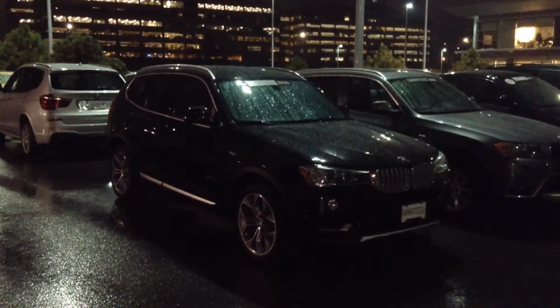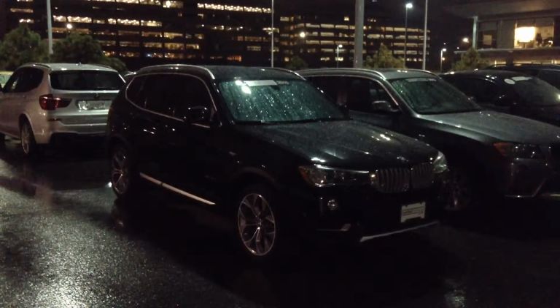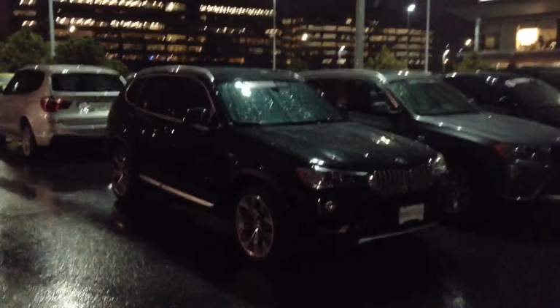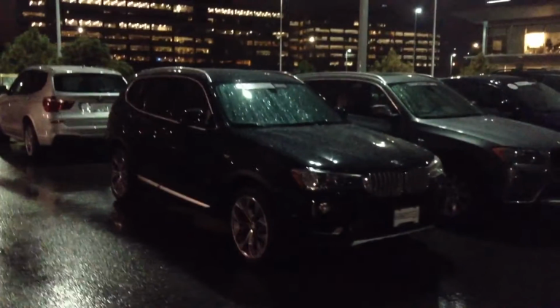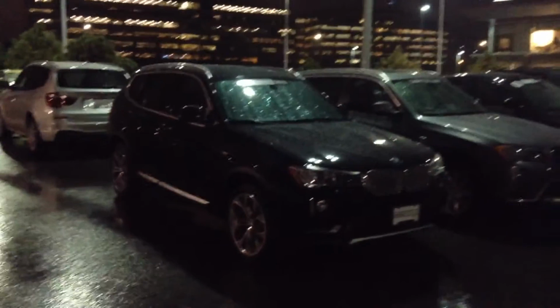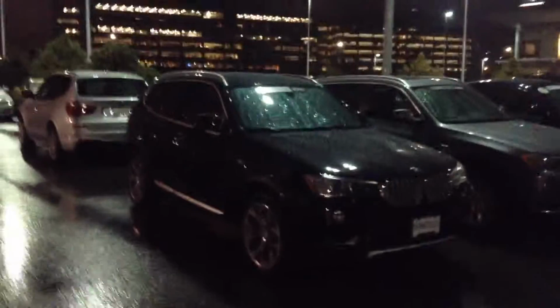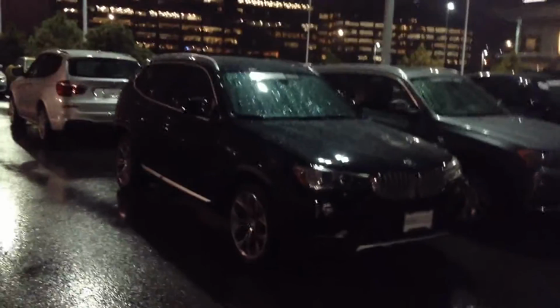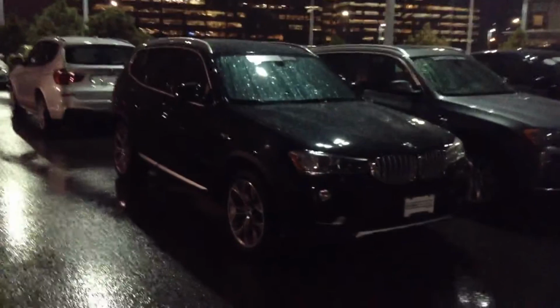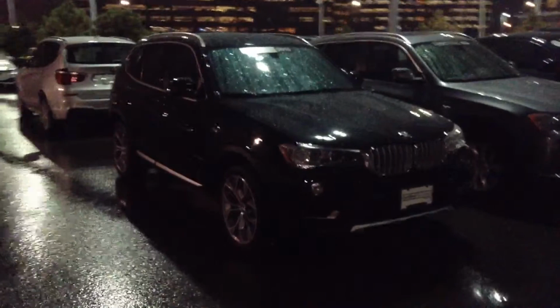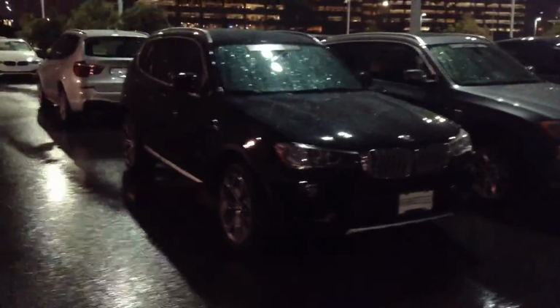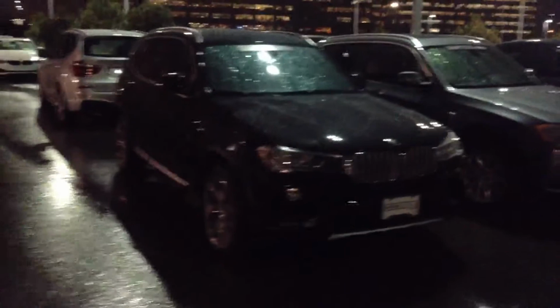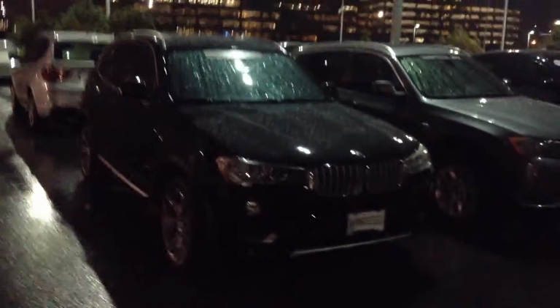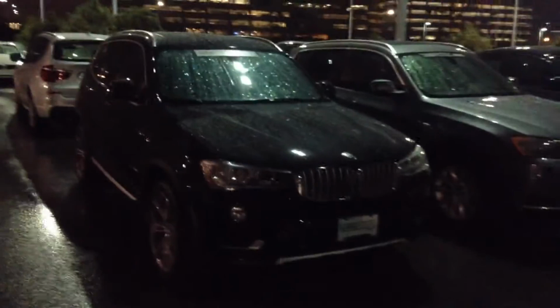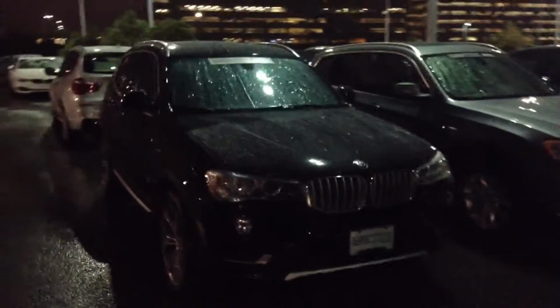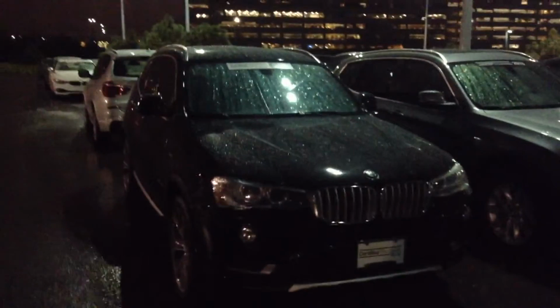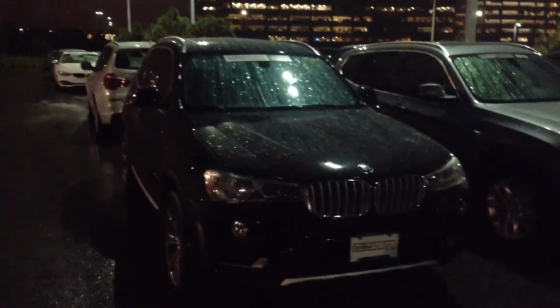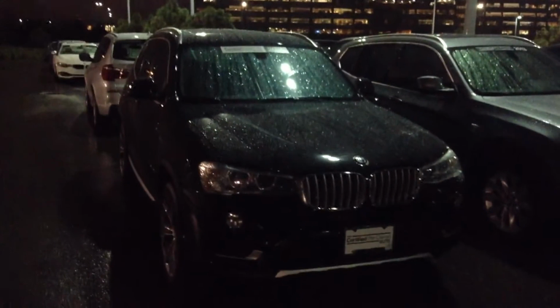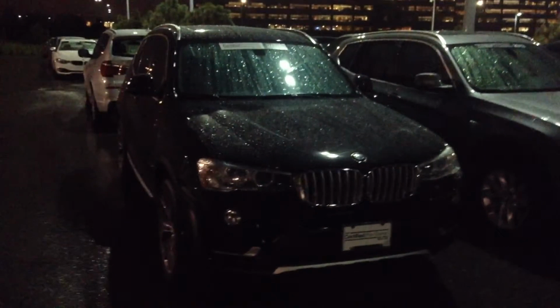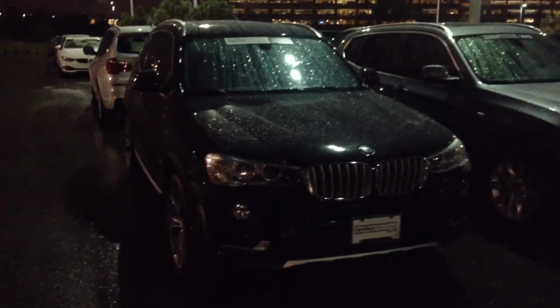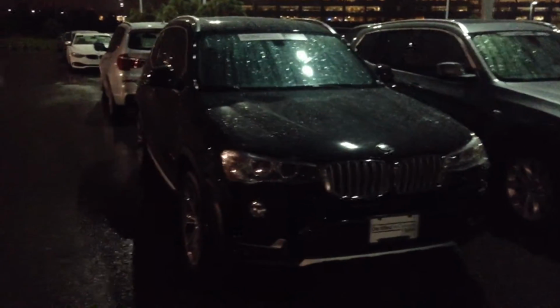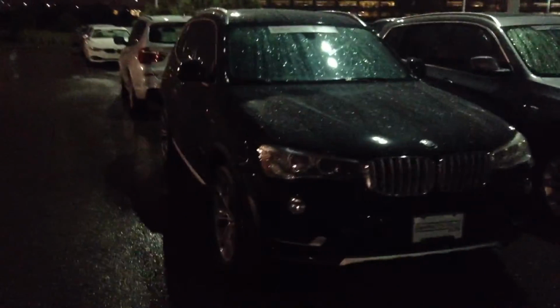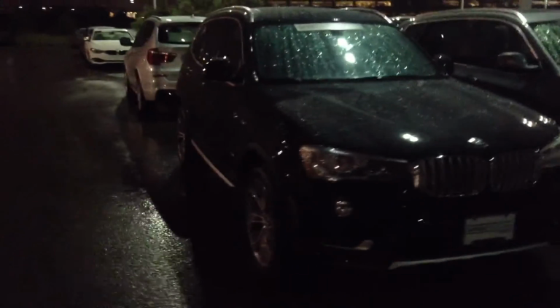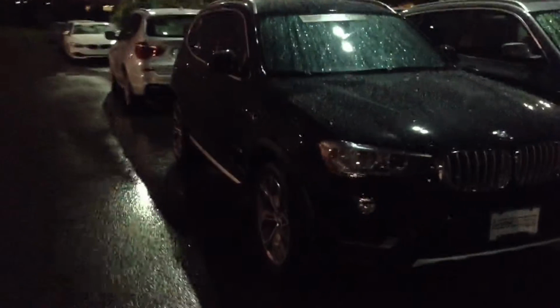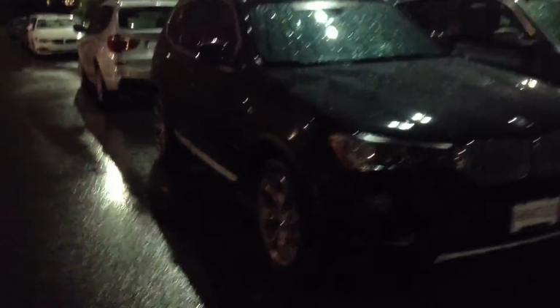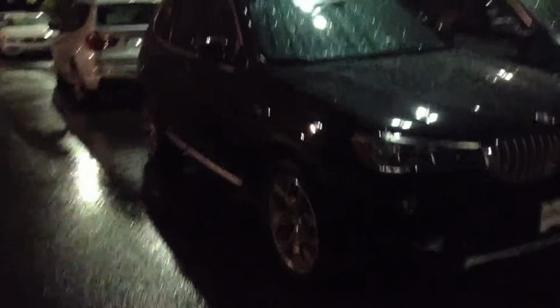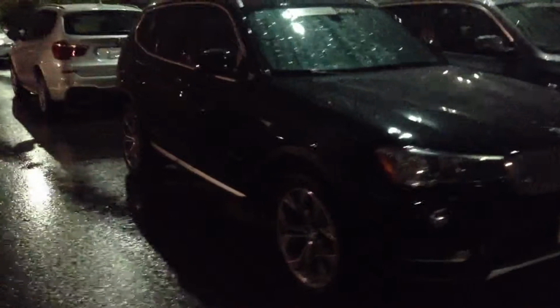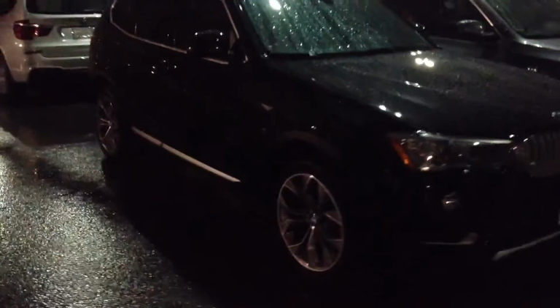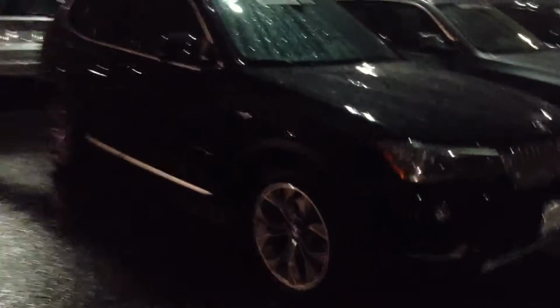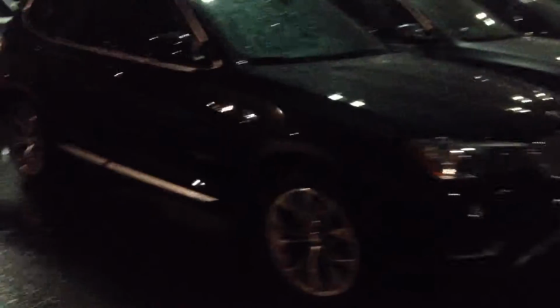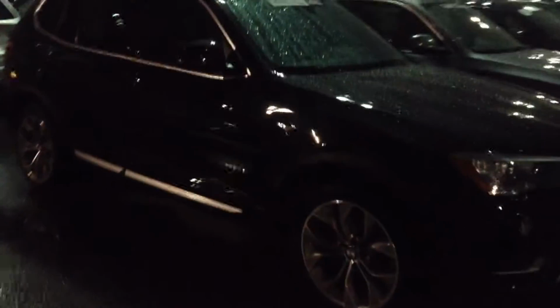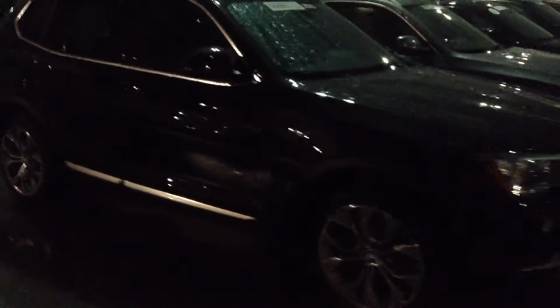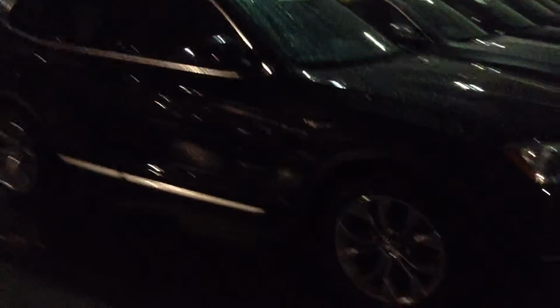Hello, this is Tyler Woodward from Shomp BMW. I wanted to take a quick video of the 2015 X3 we spoke about today. Sorry, obviously it's dark out, but looking at the car, it's in excellent shape.